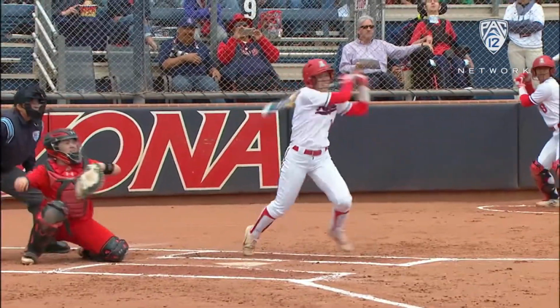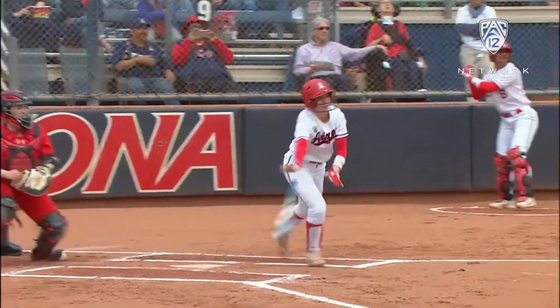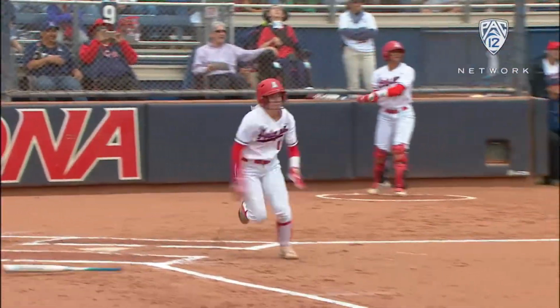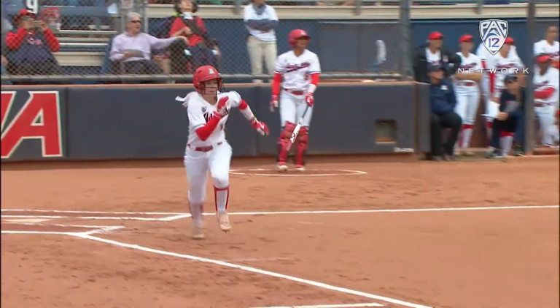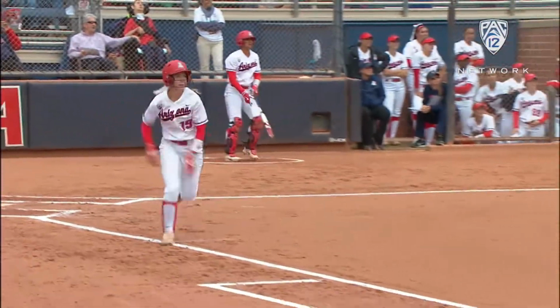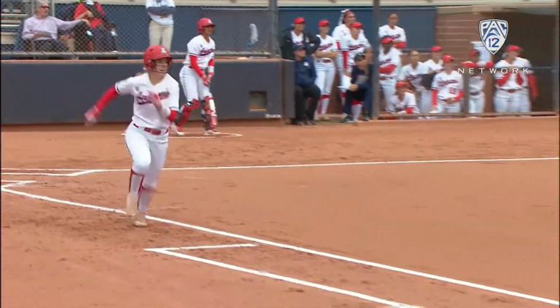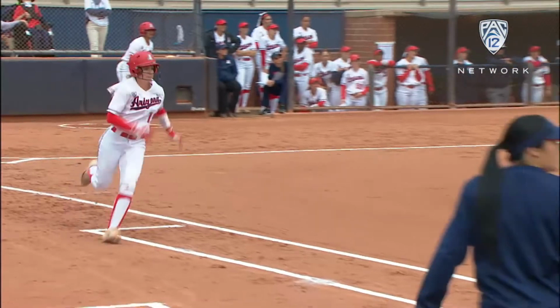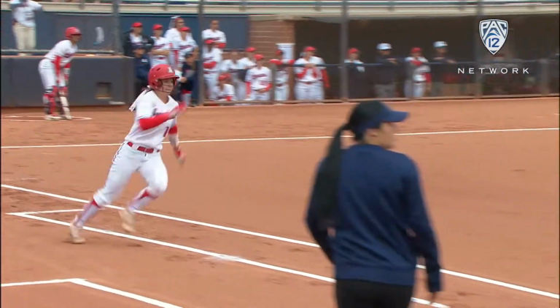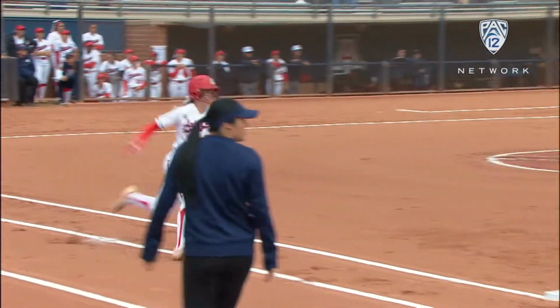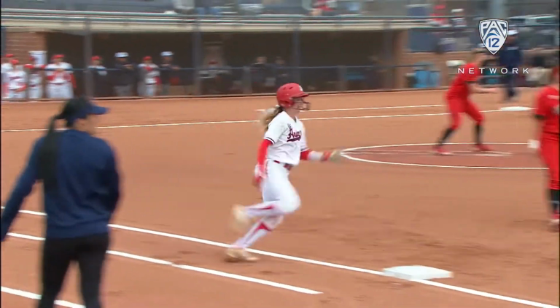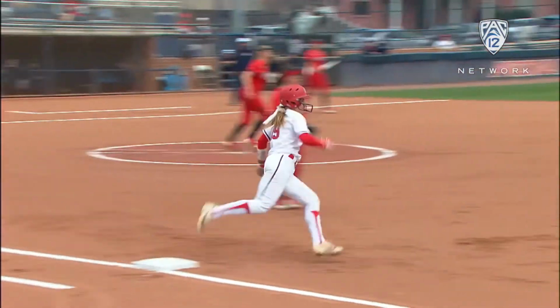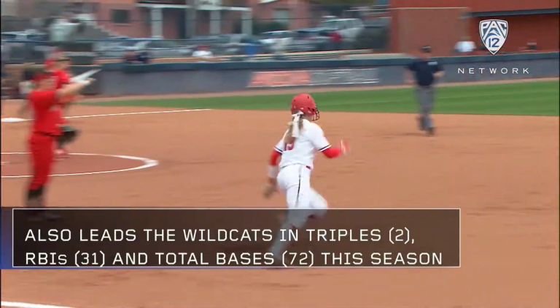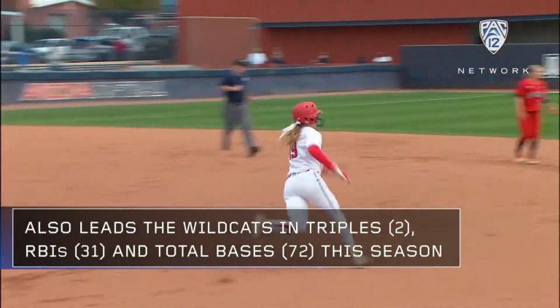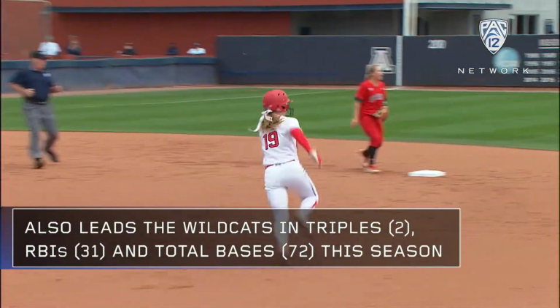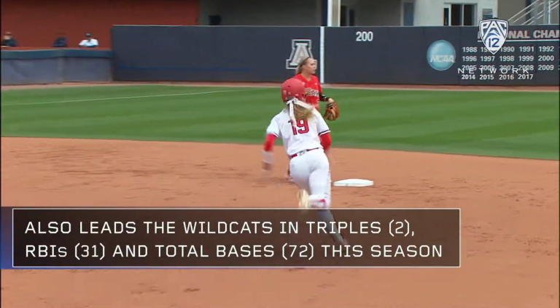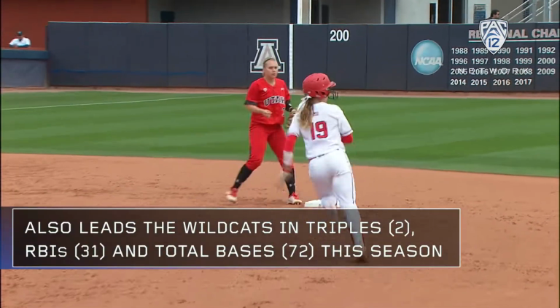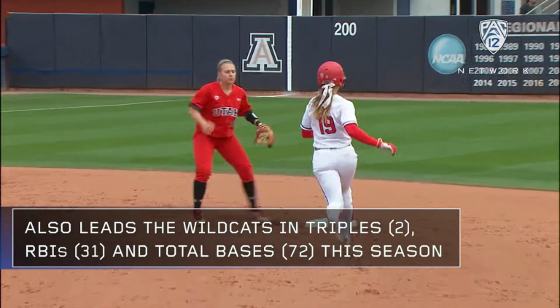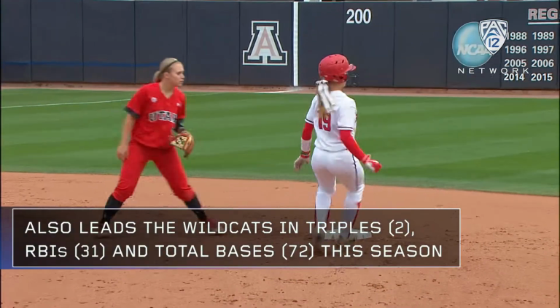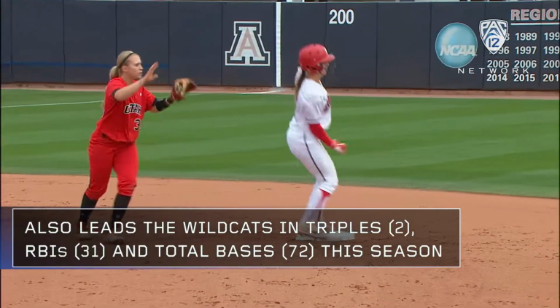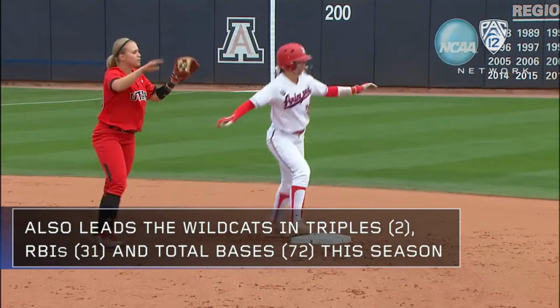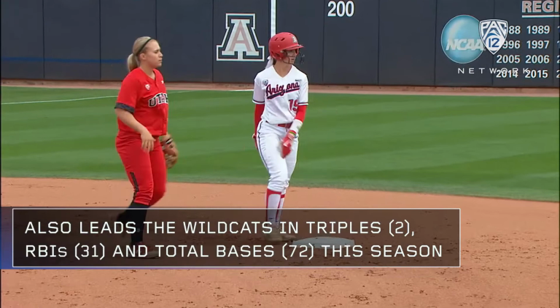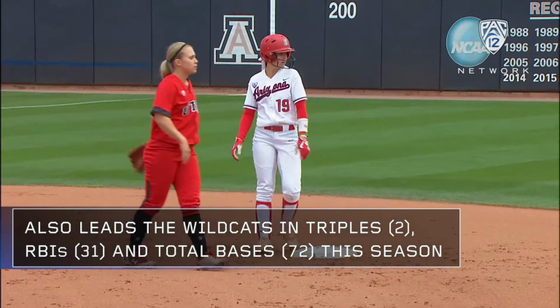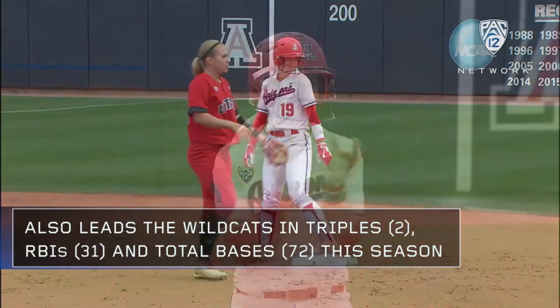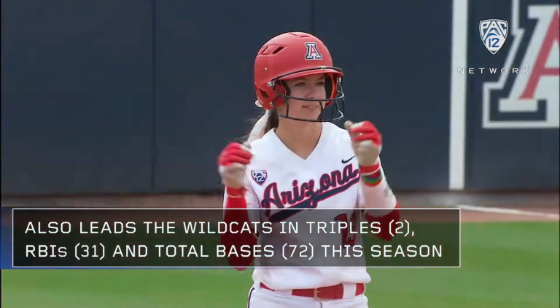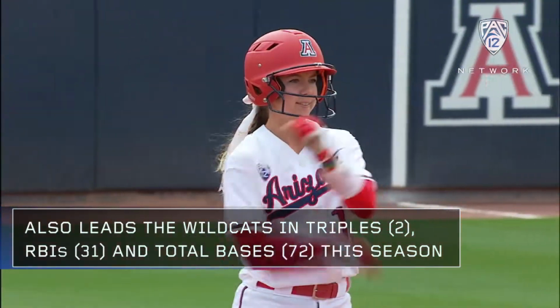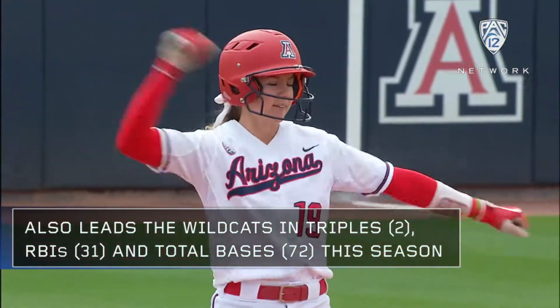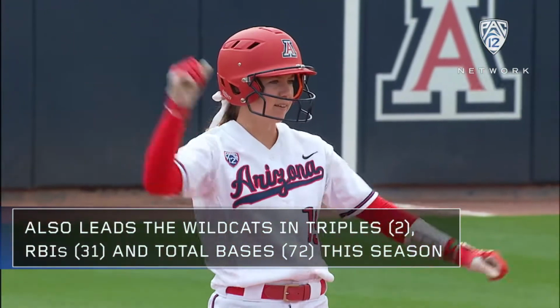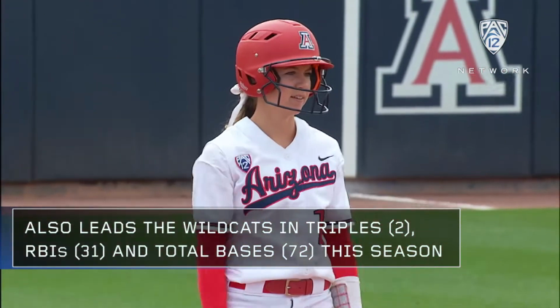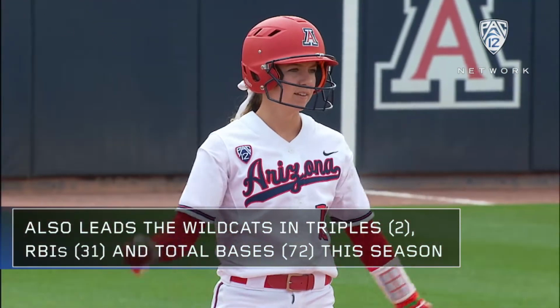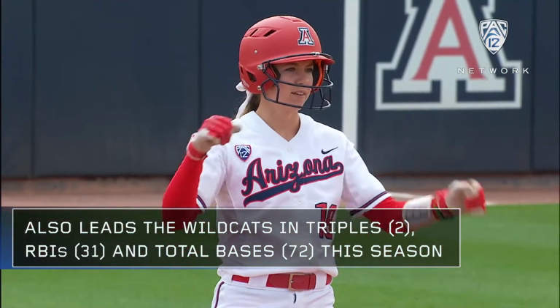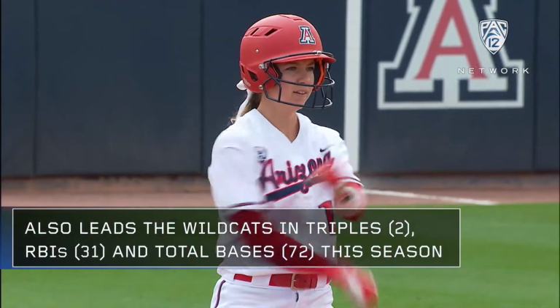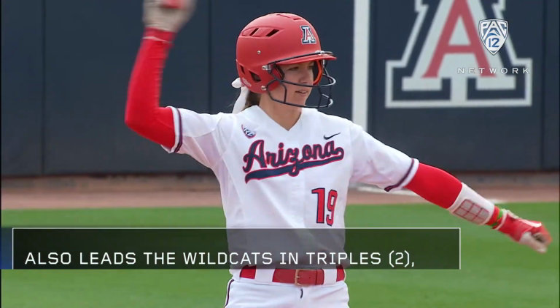Takes that first one, goes the opposite direction. It's off of the right field wall, and she'll head into second standing up. What a swing from Harper. She's fired up.